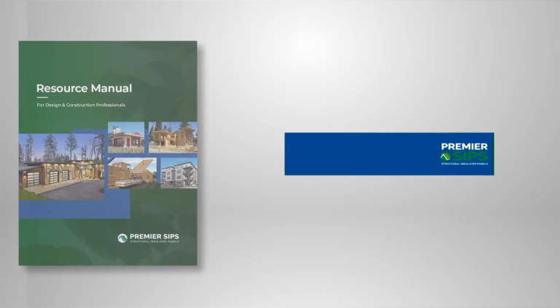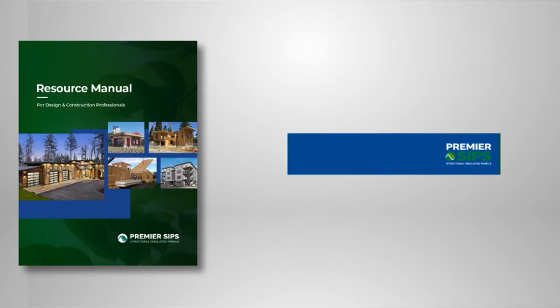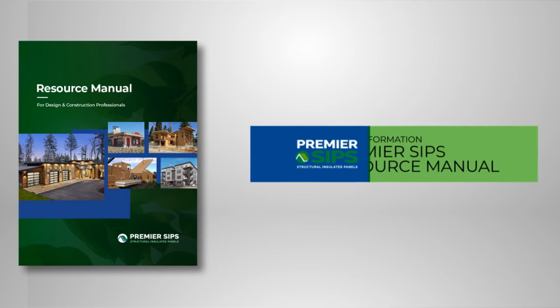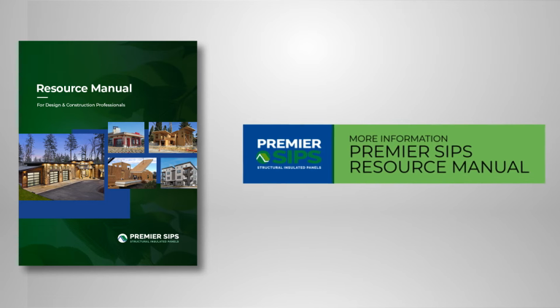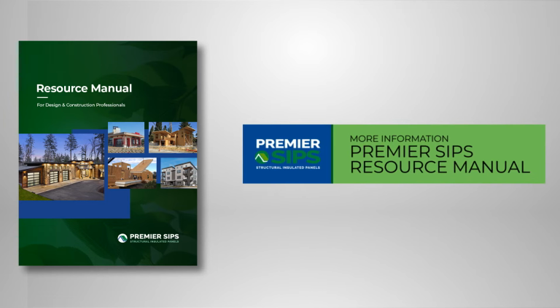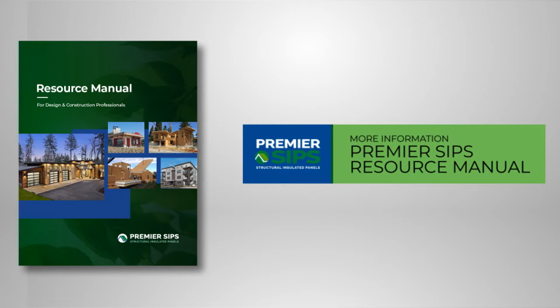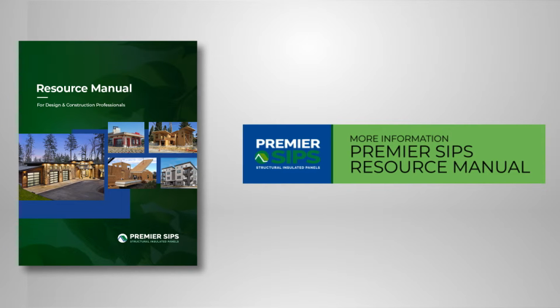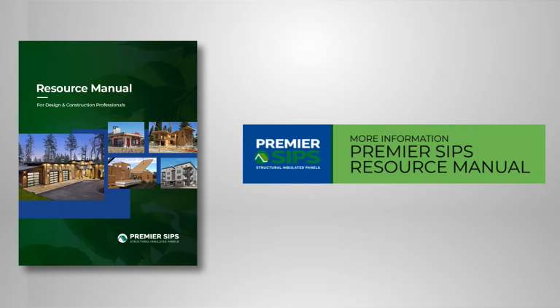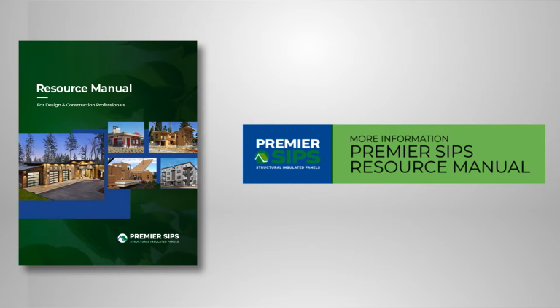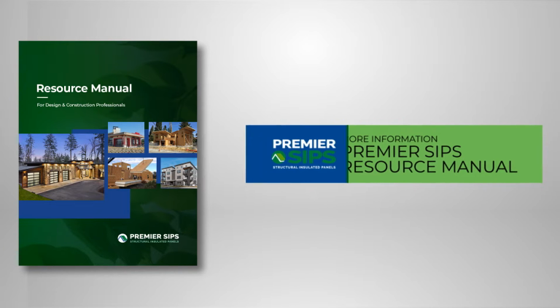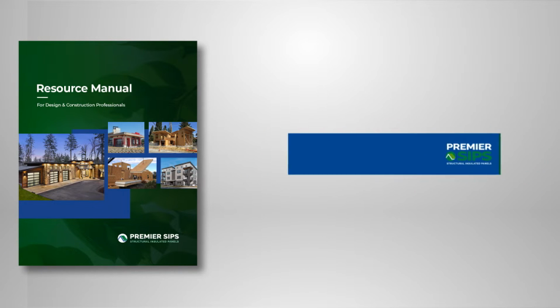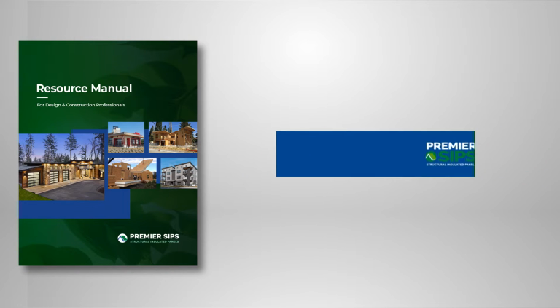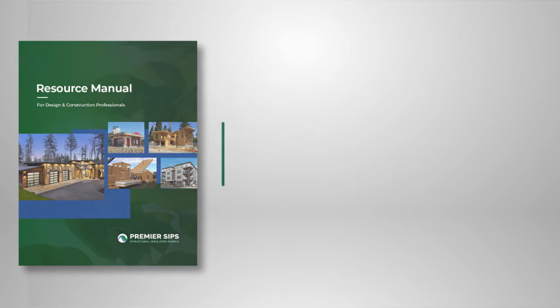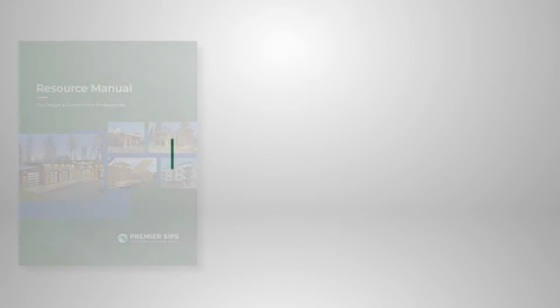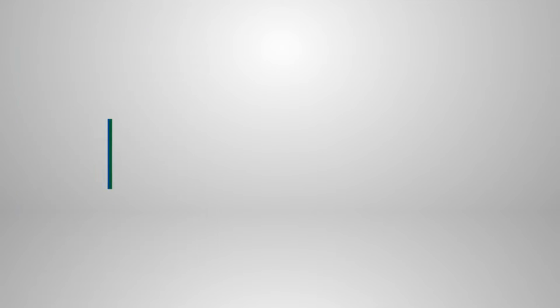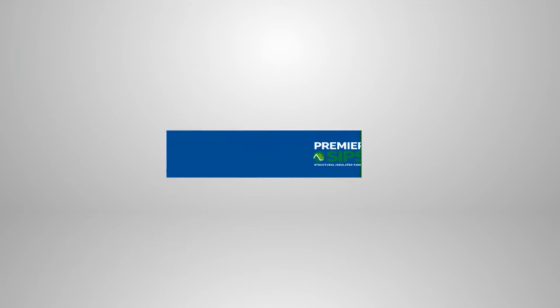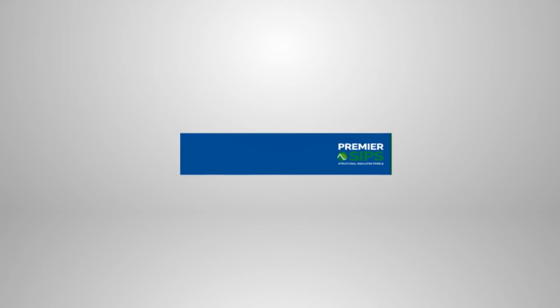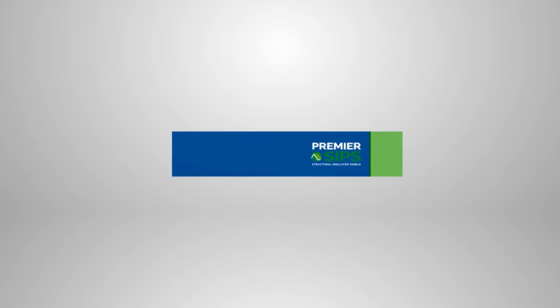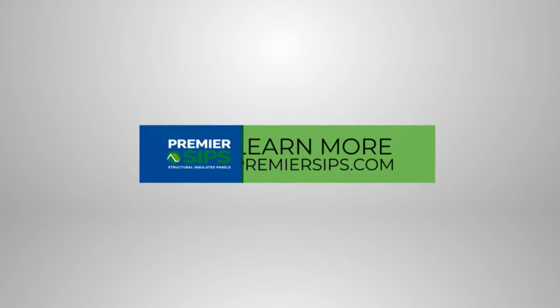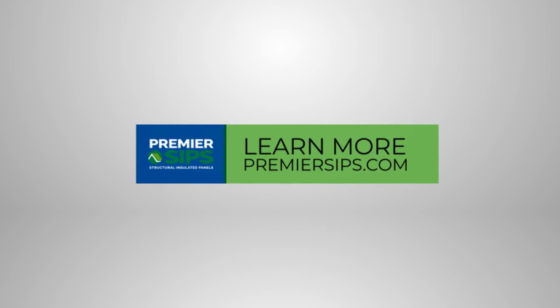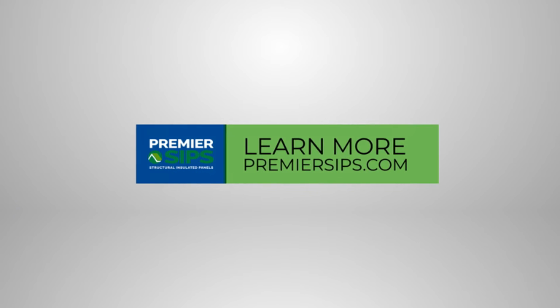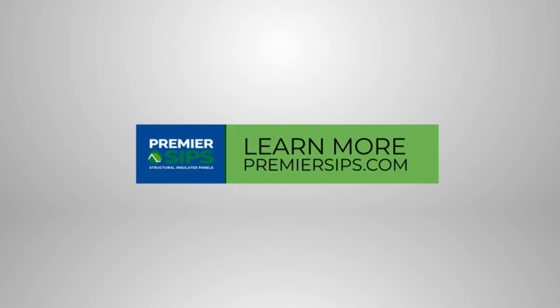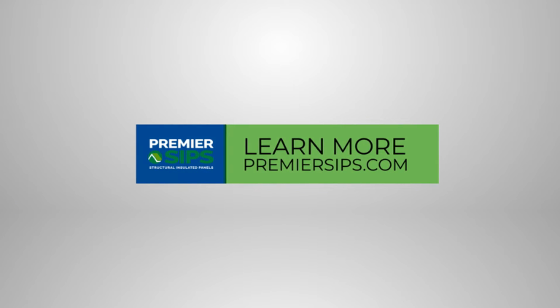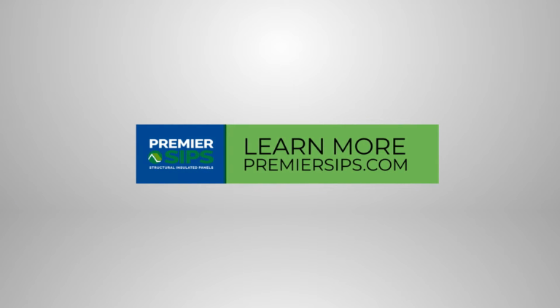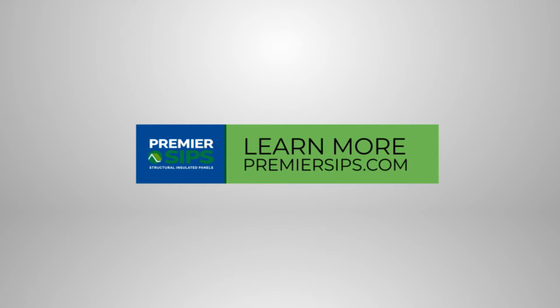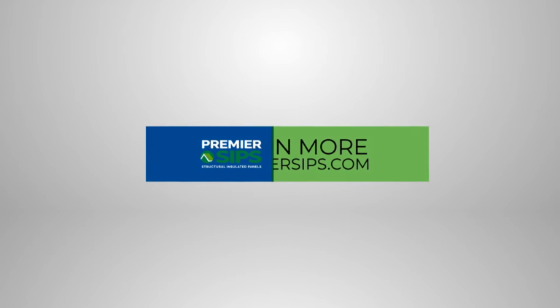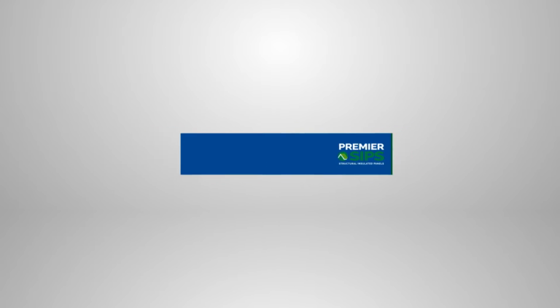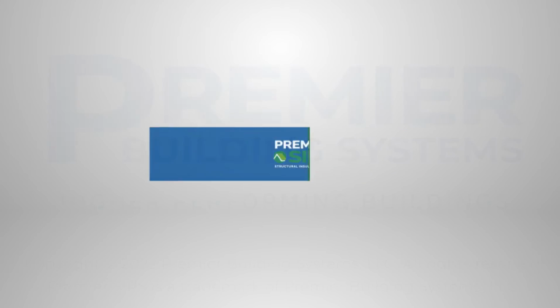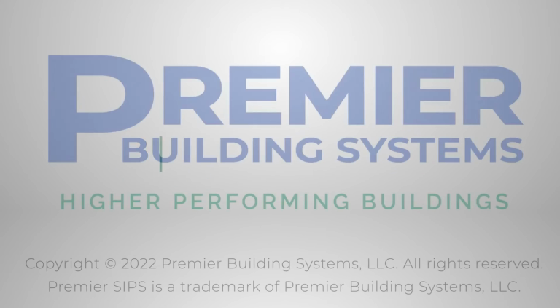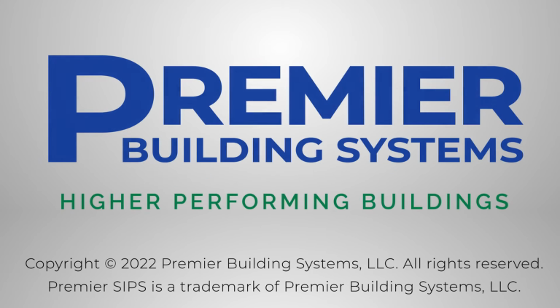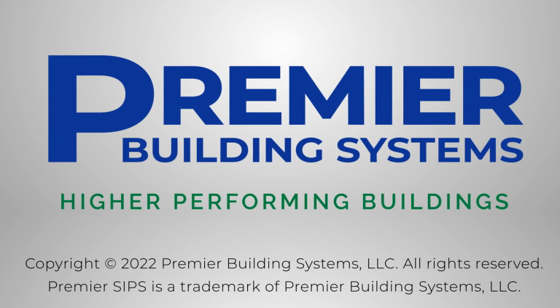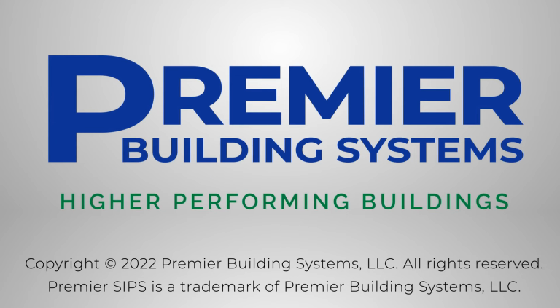For more information and details, please refer to the Premier SIPs Resource Manual and visit our website at PremierSIPs.com. Thank you for watching our video.